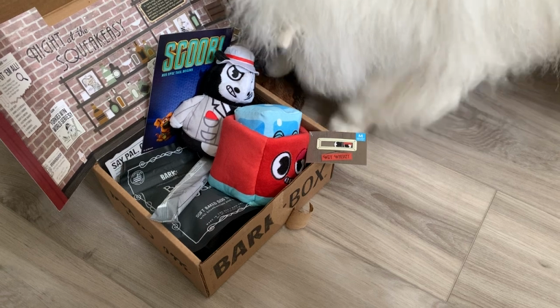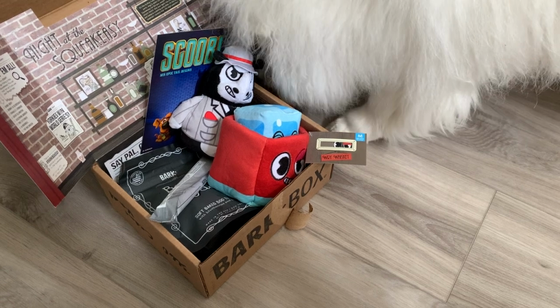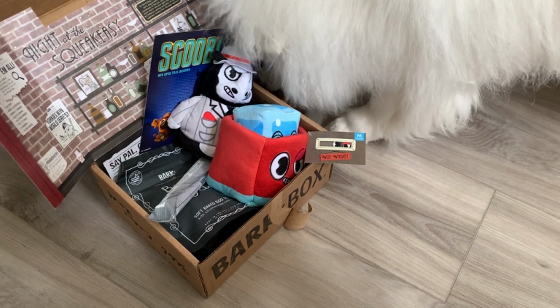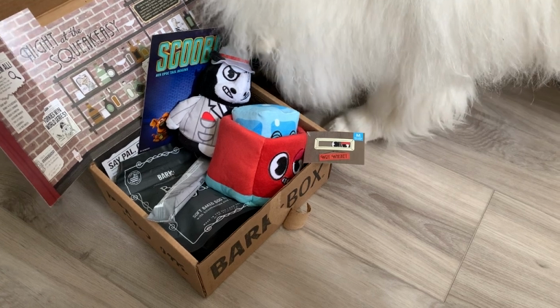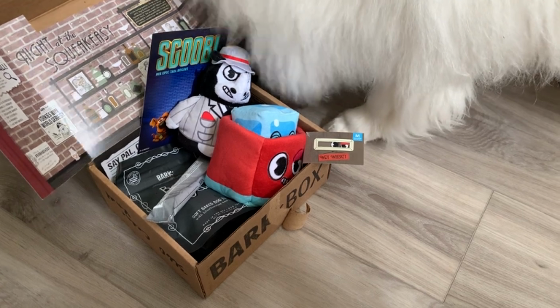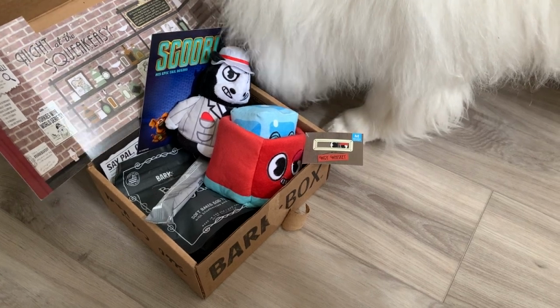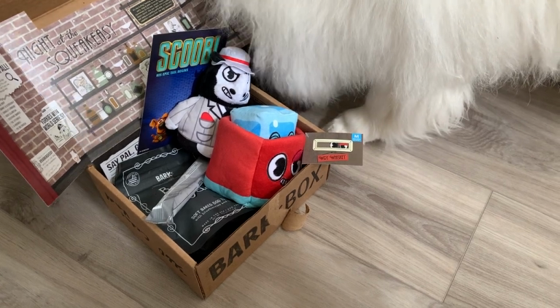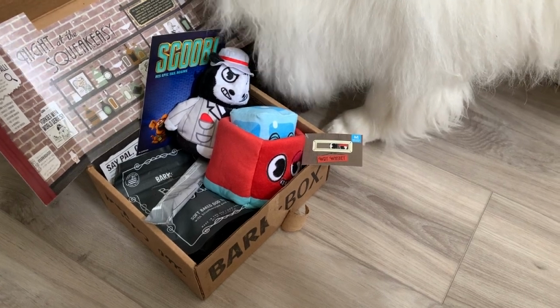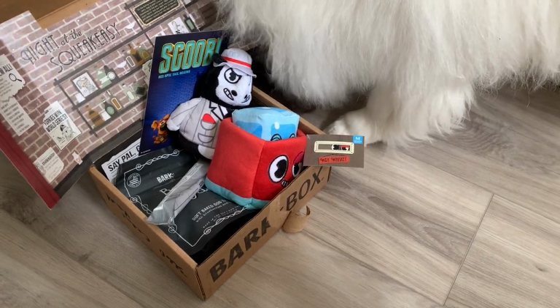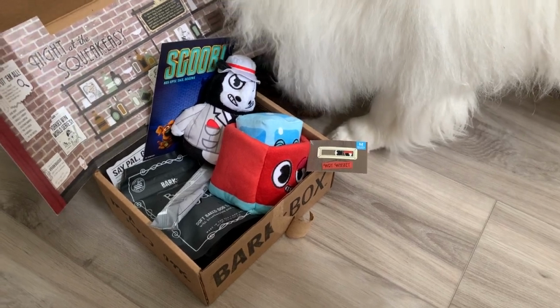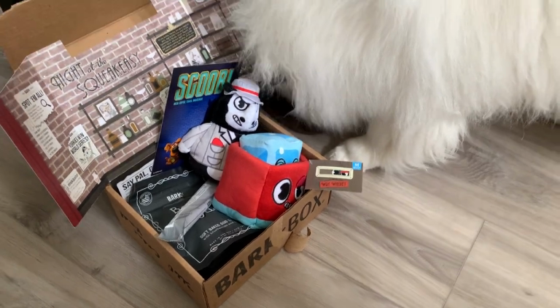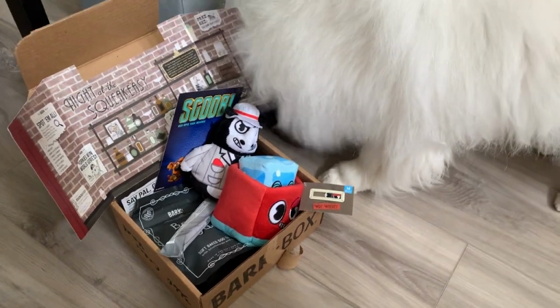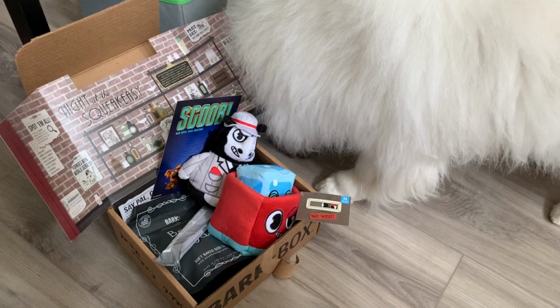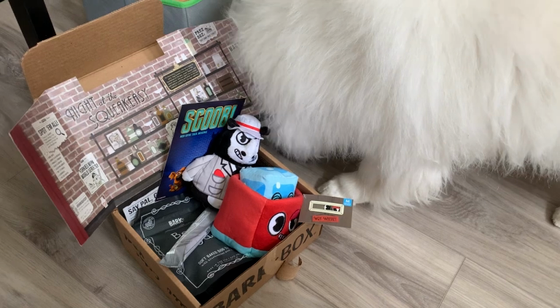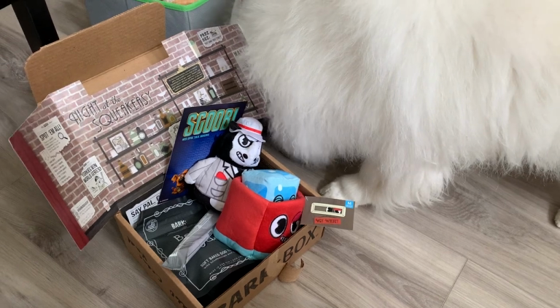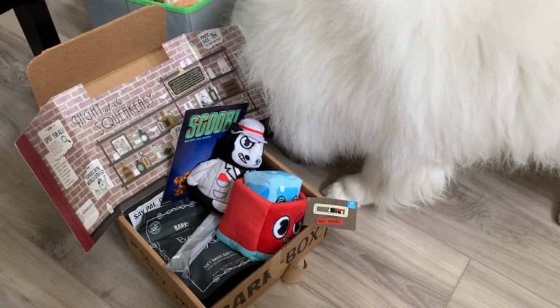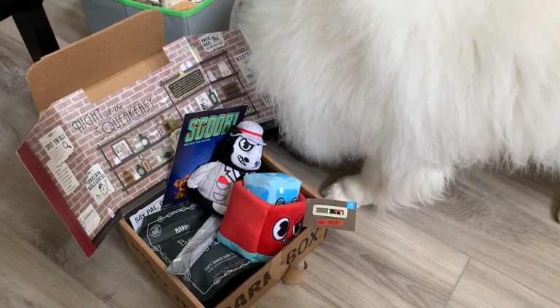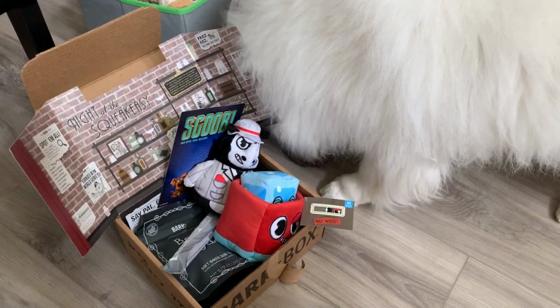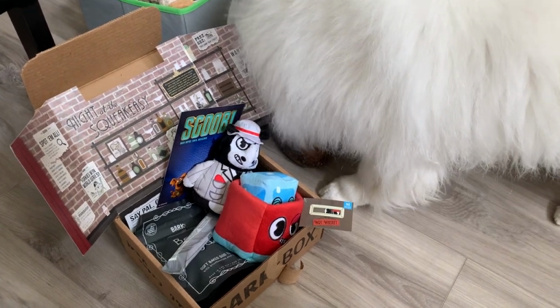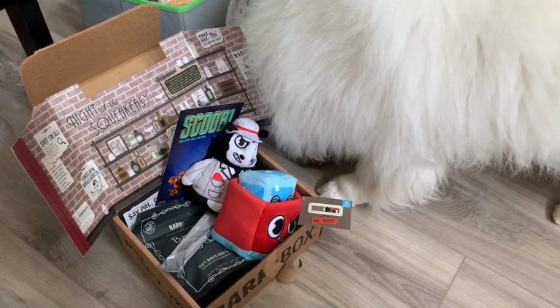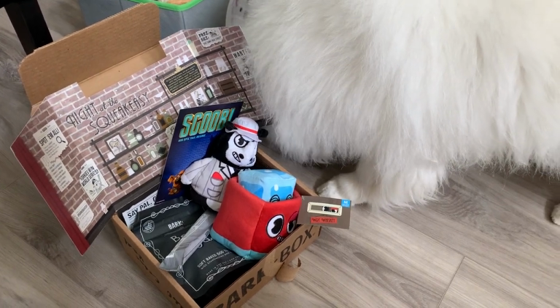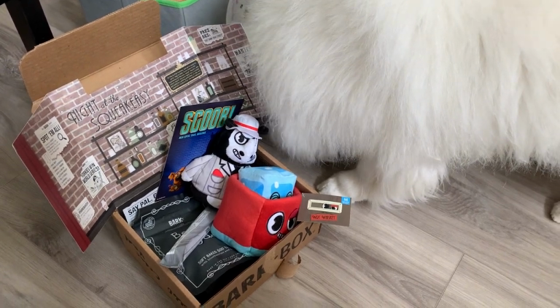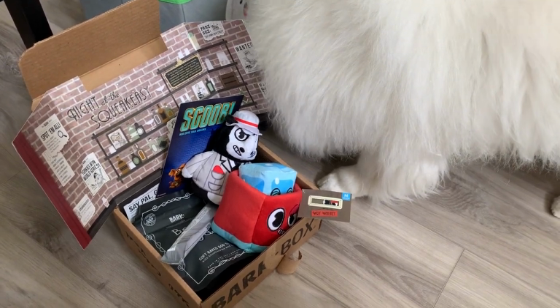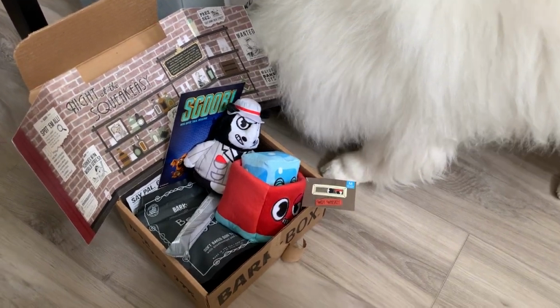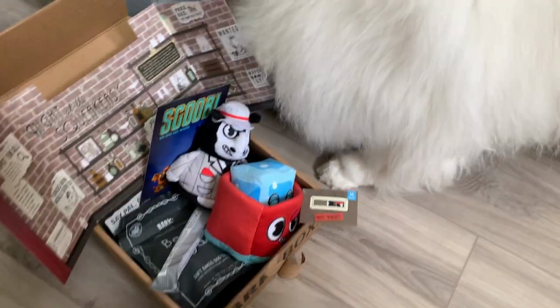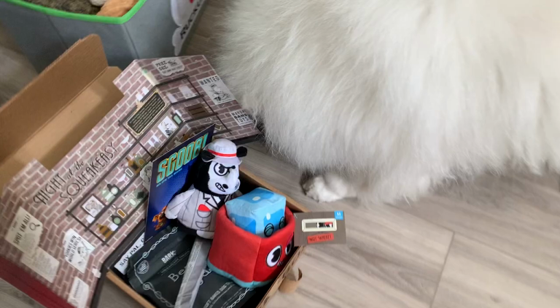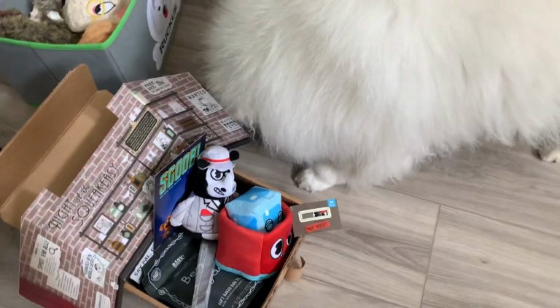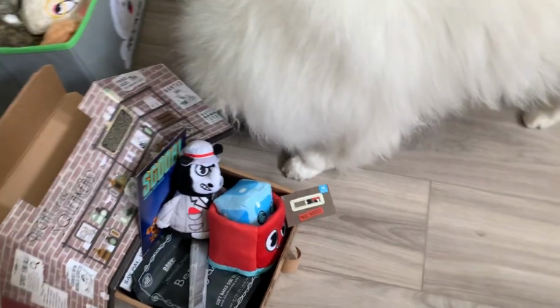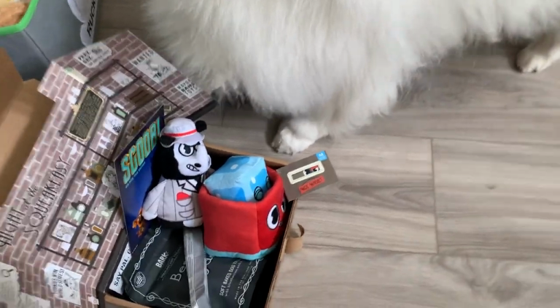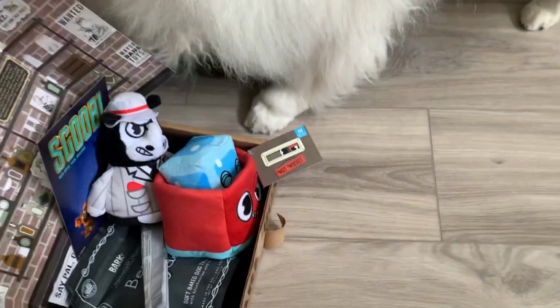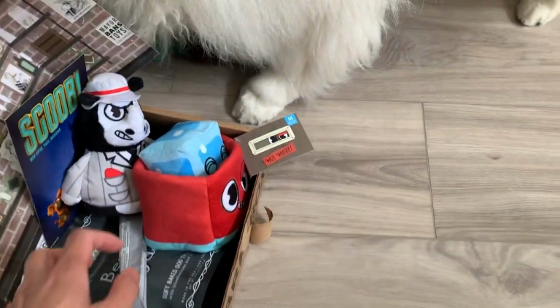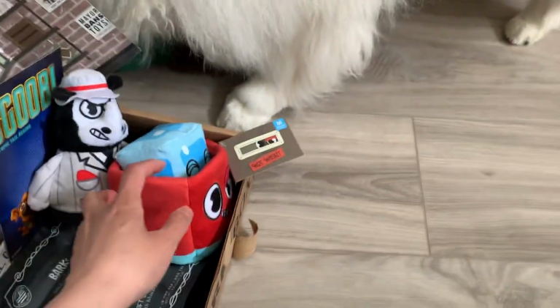We actually received this three or four days ago. But because of the COVID-19 pandemic, we've been holding out on opening any packages and letting it sit in the garage for a bit. So let's see what we have here.